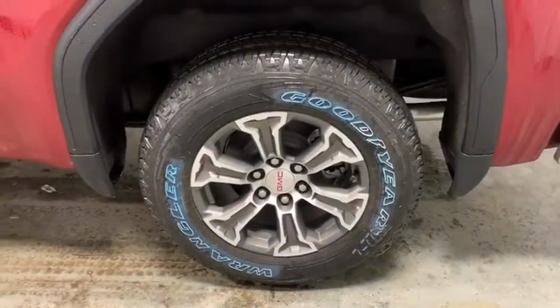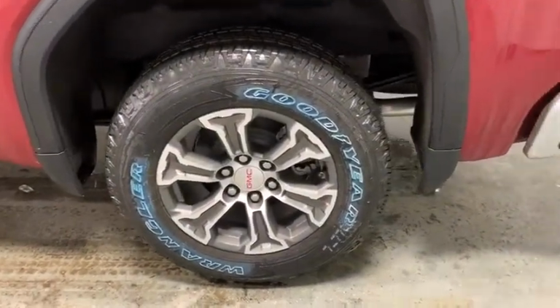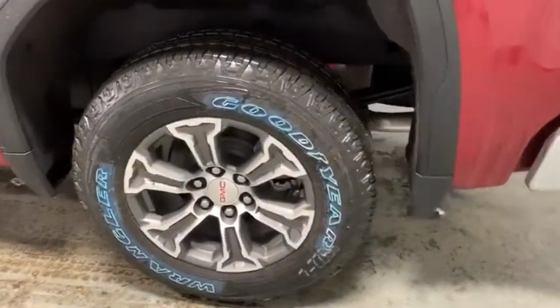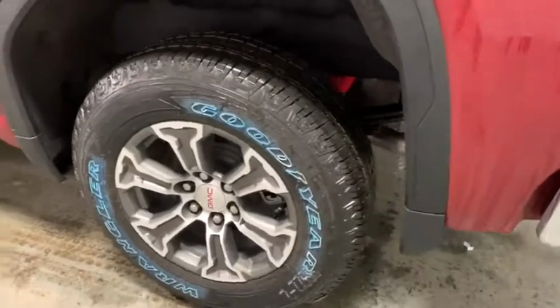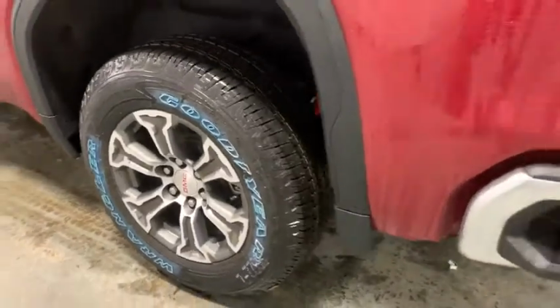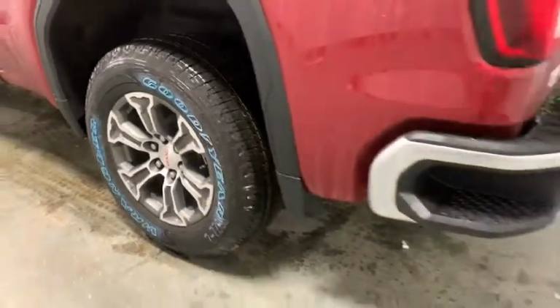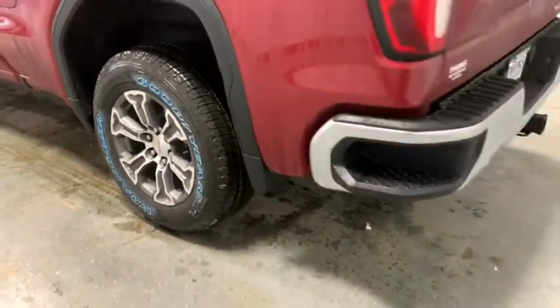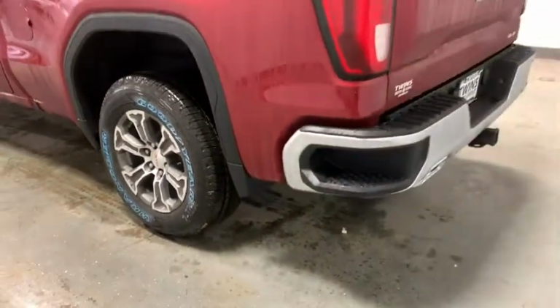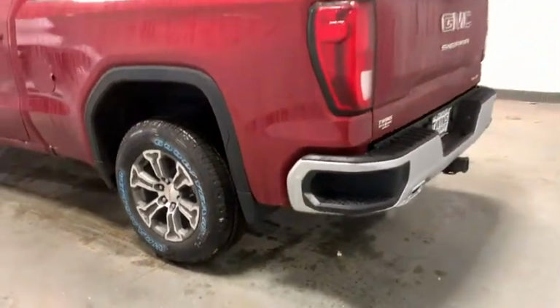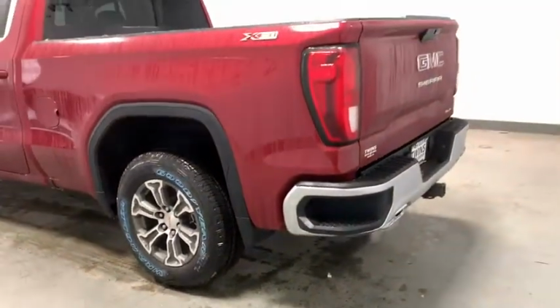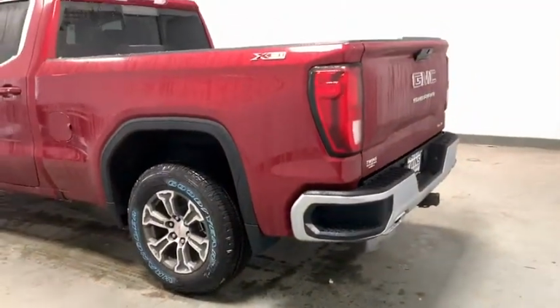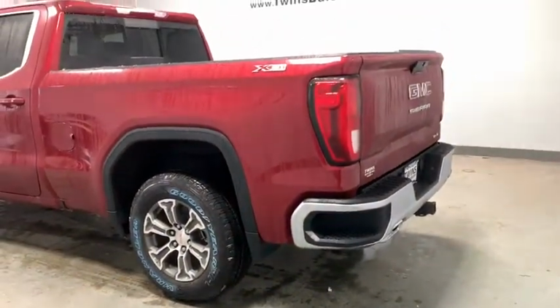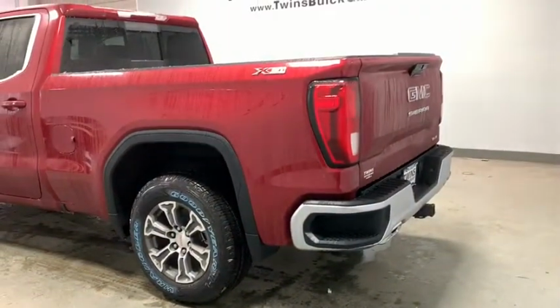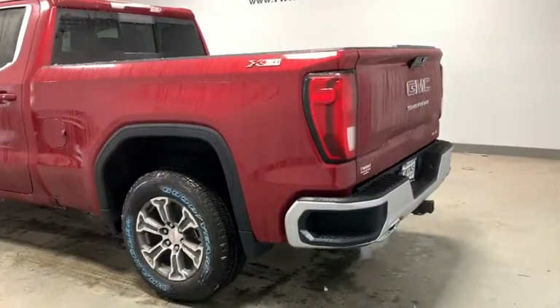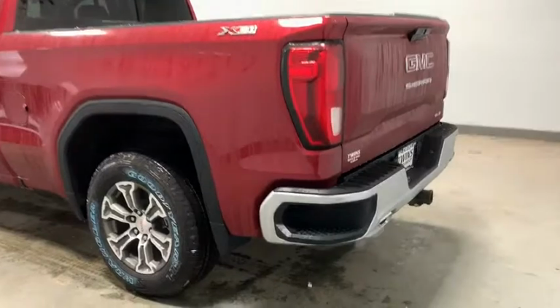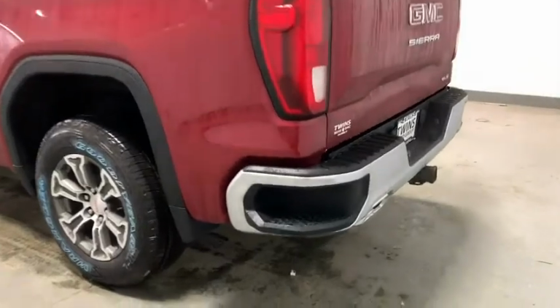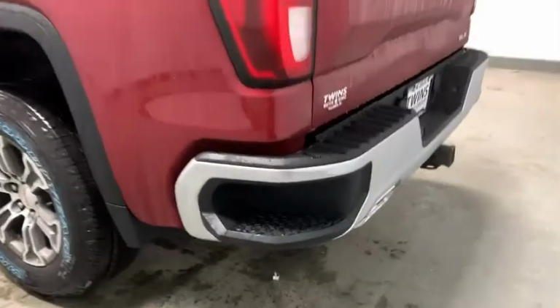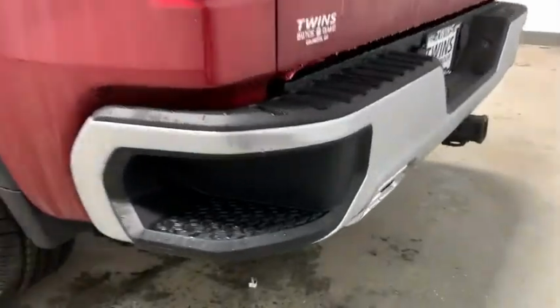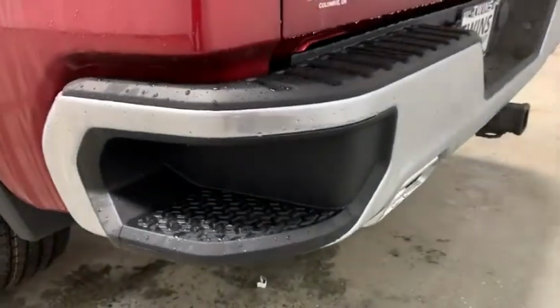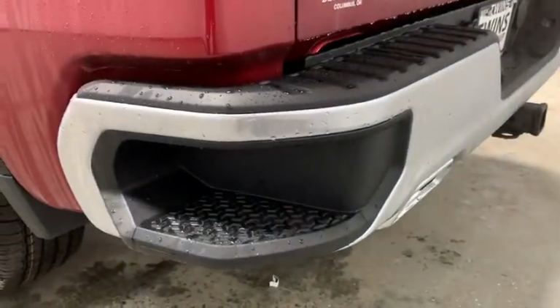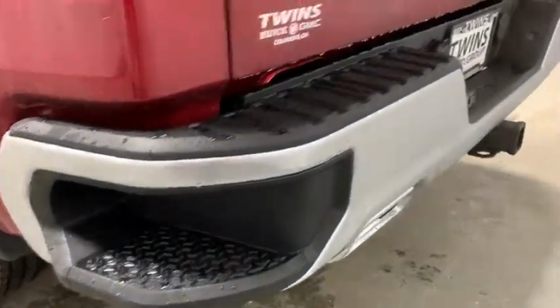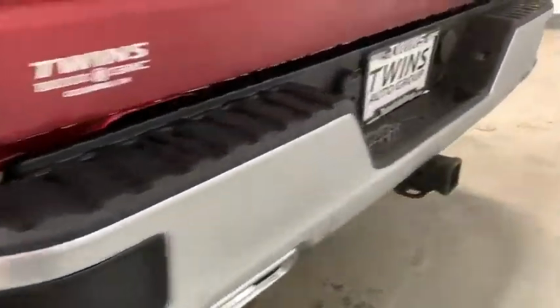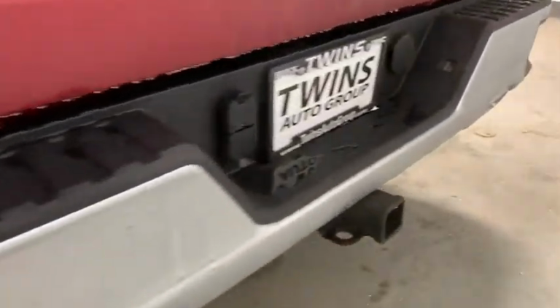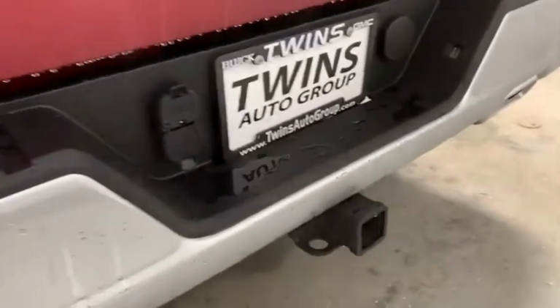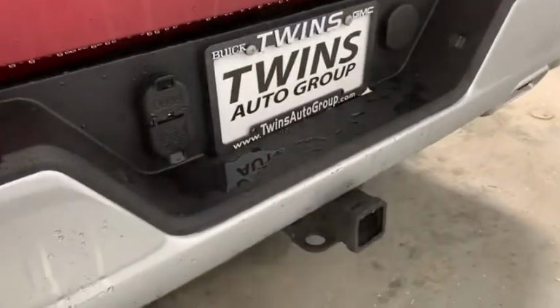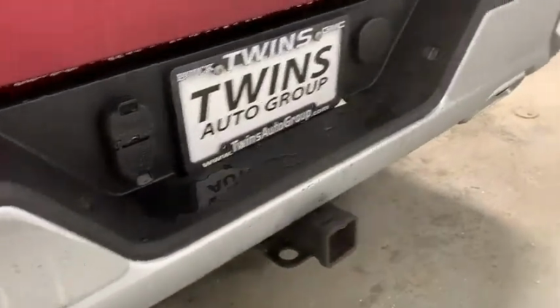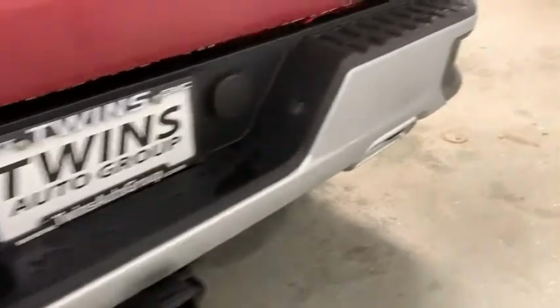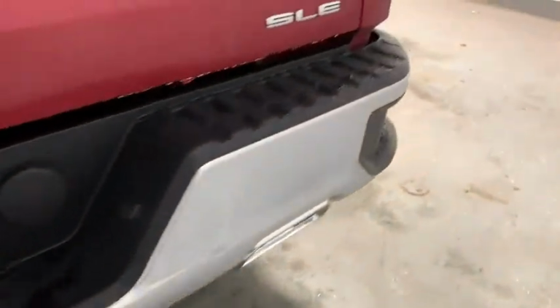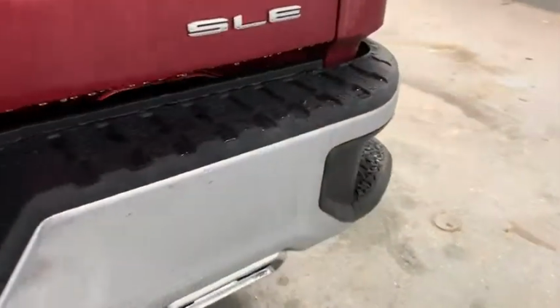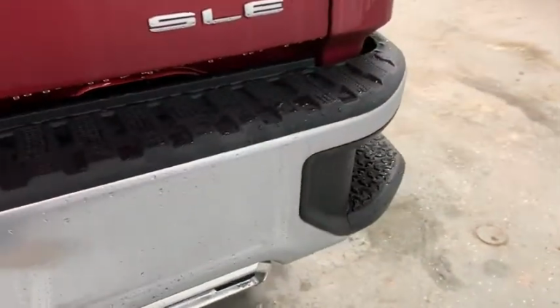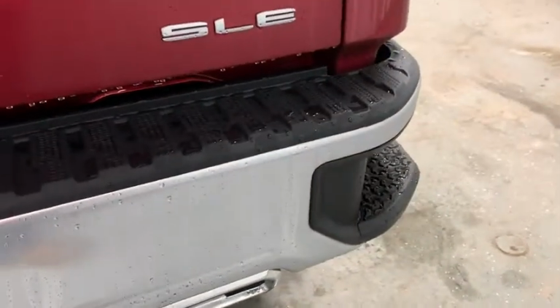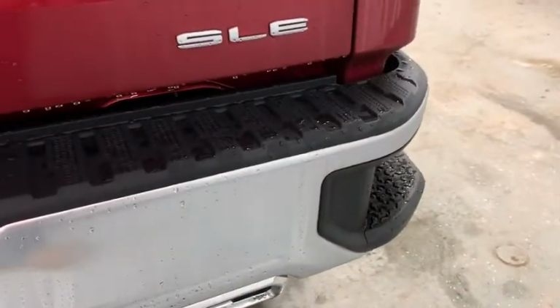Steering wheel audio control, remote engine start, traction control, dual airbags, alloy wheels, power steering, floor mats, four-wheel disc brakes, center armrest, universal garage door opener, electronic stability control.